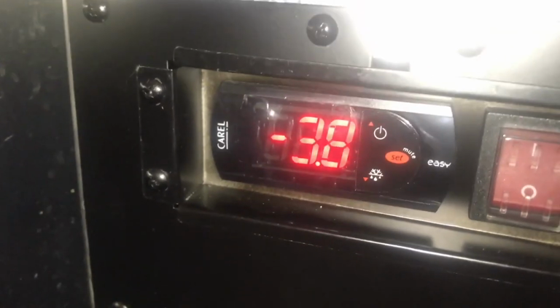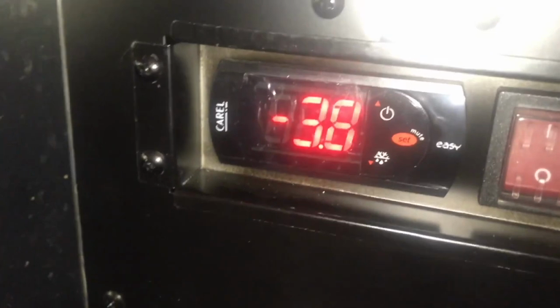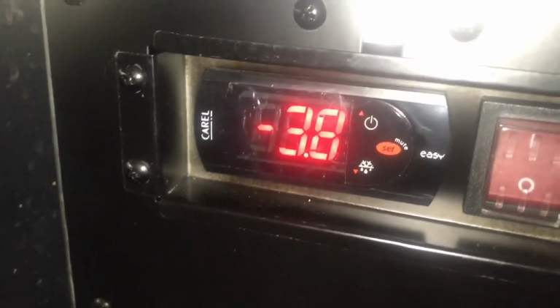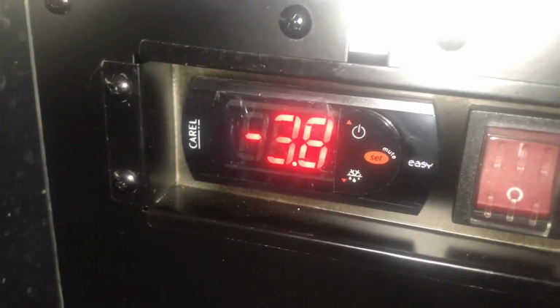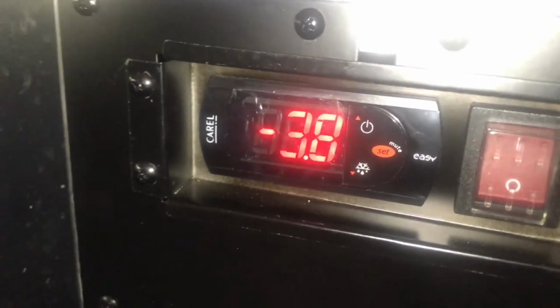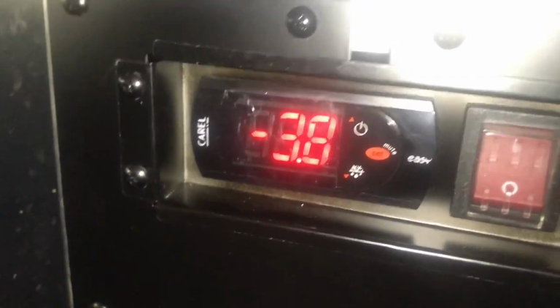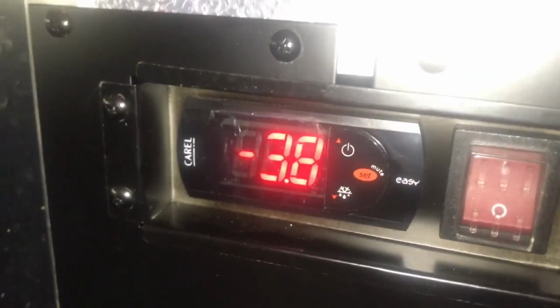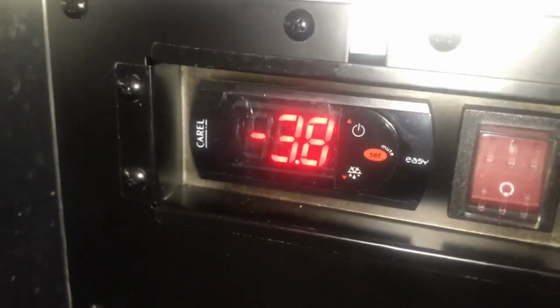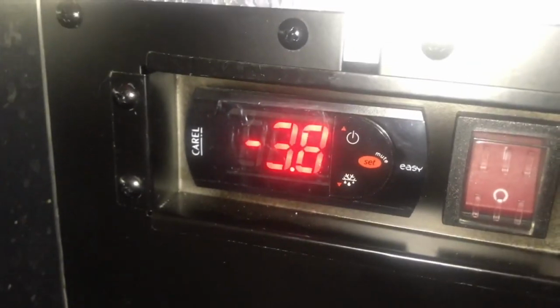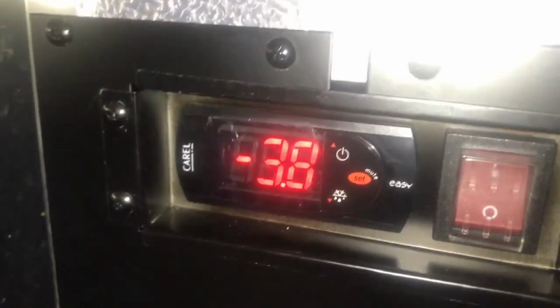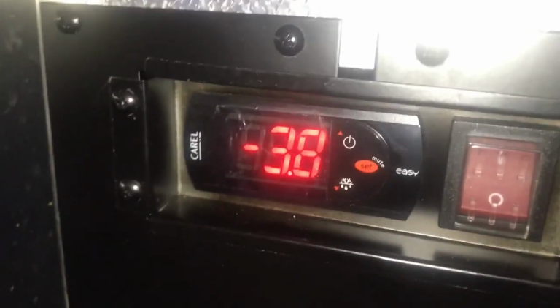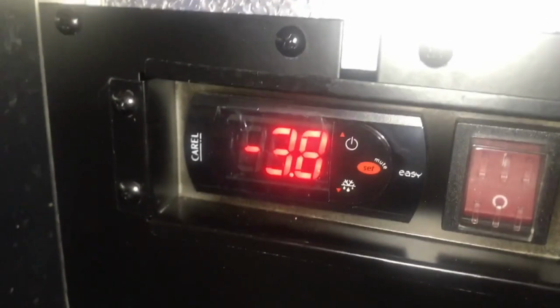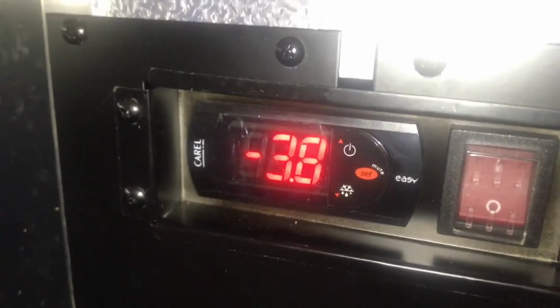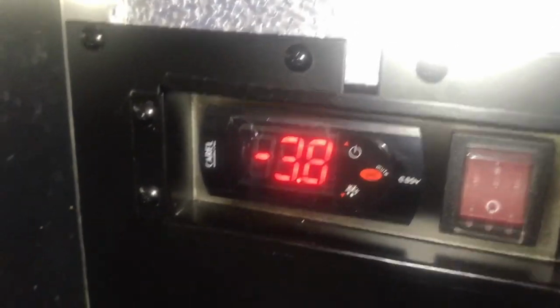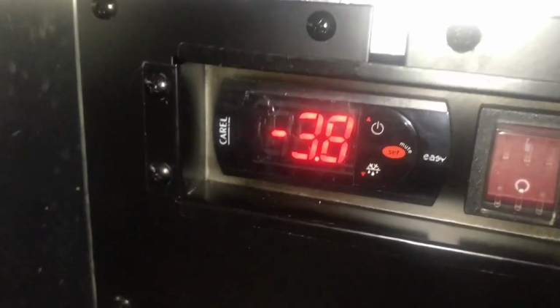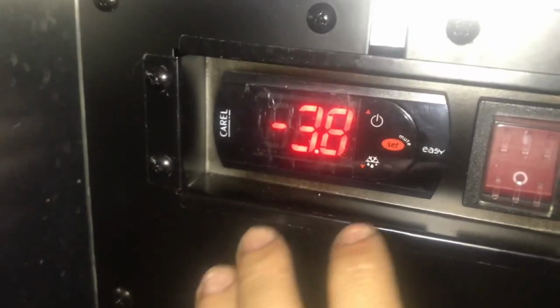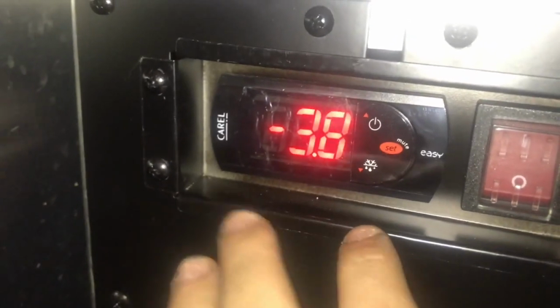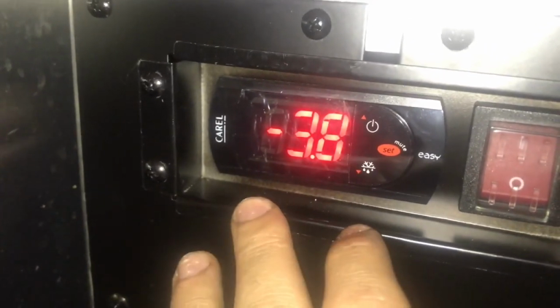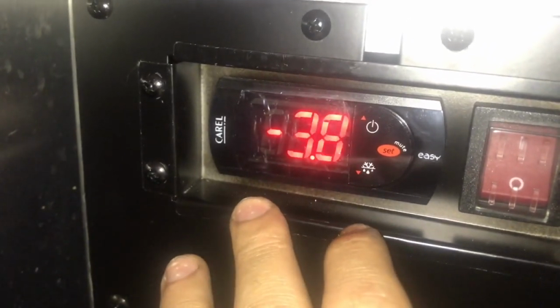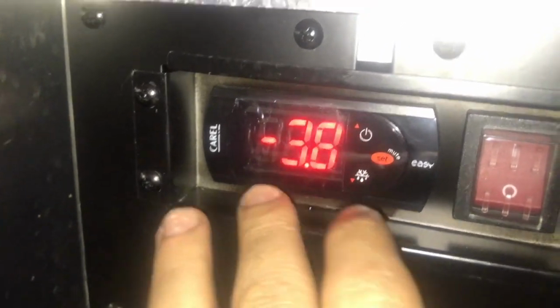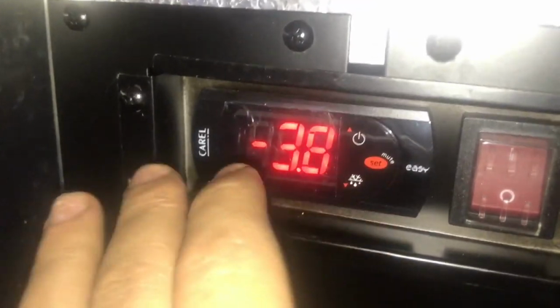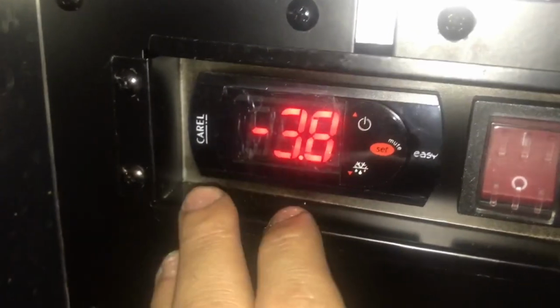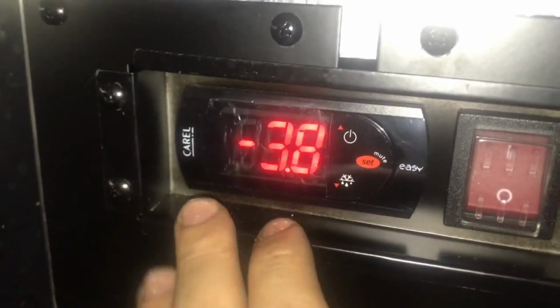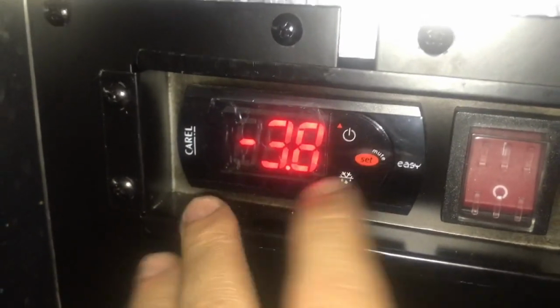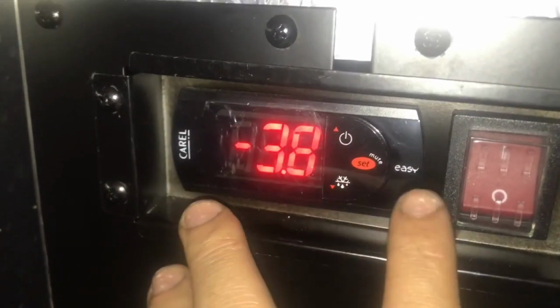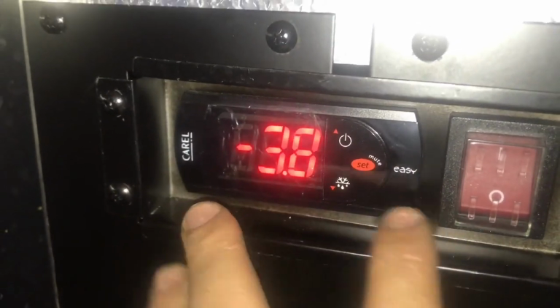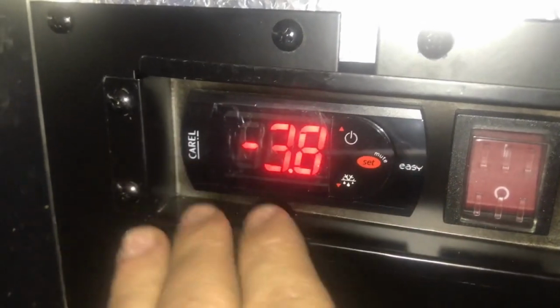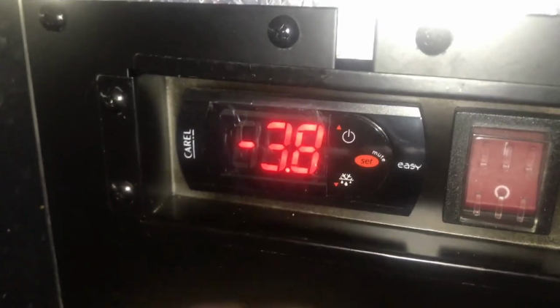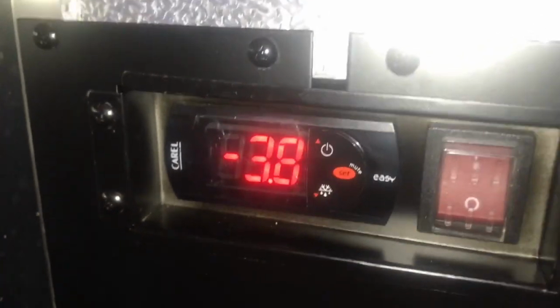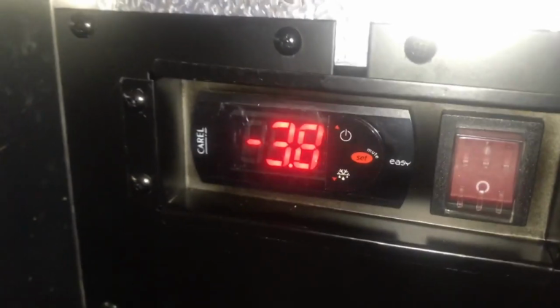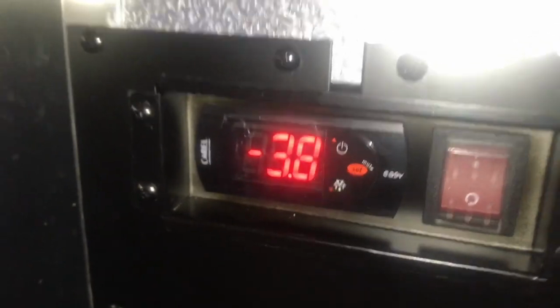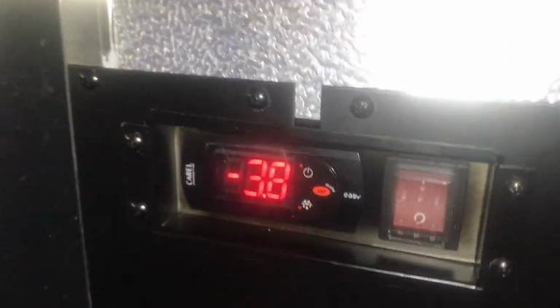Hey guys, it's Danny here and in this video I'm going to be showing you guys how to calibrate the sensor, the temperature sensor, on these Carol EZ Temperature Controls.